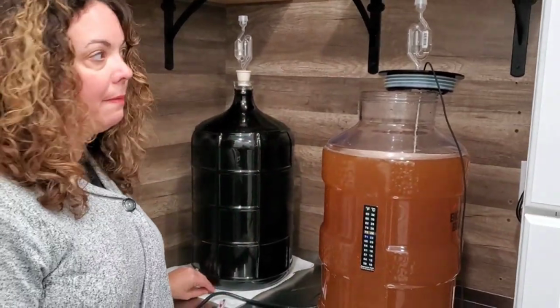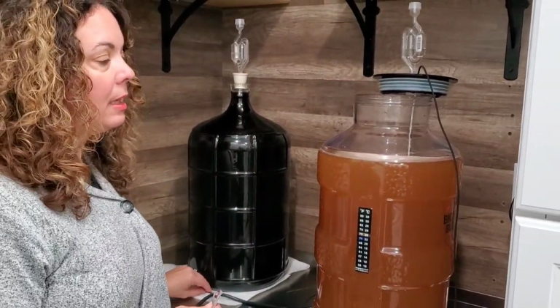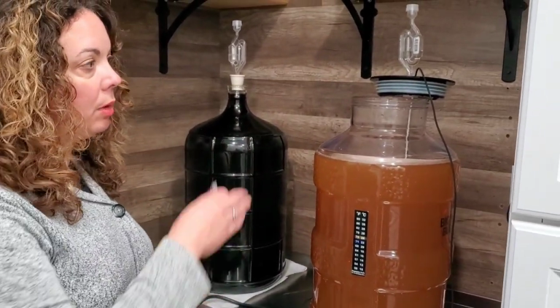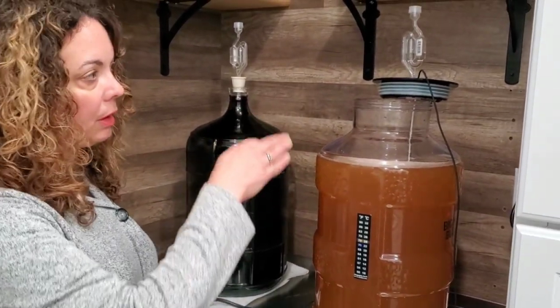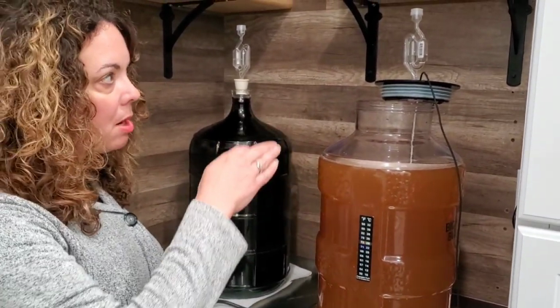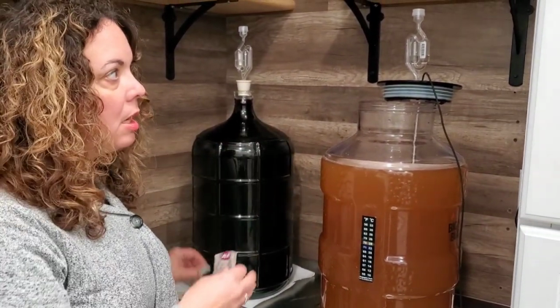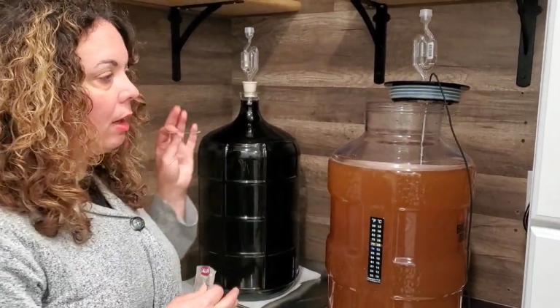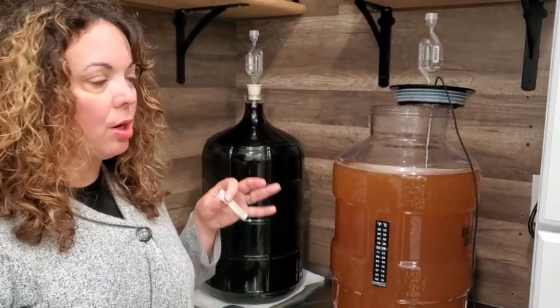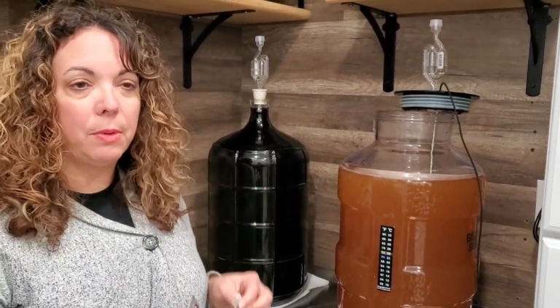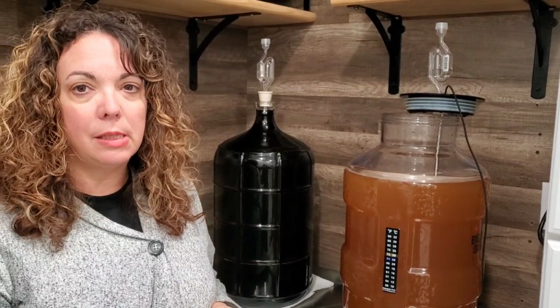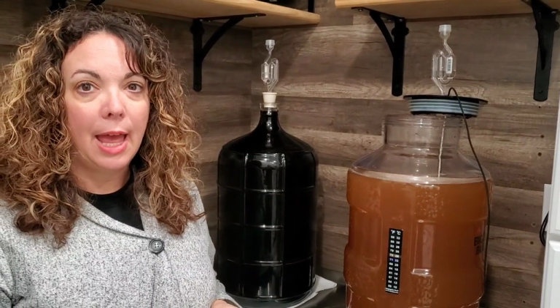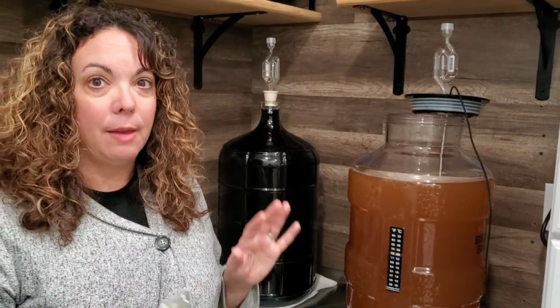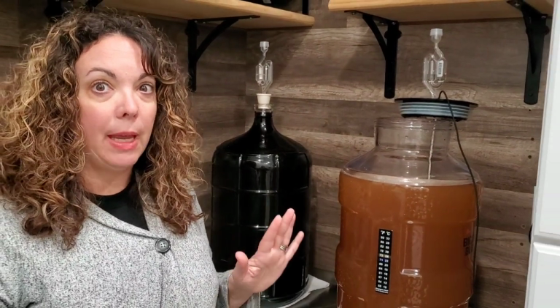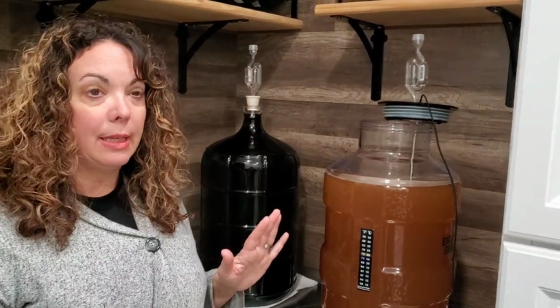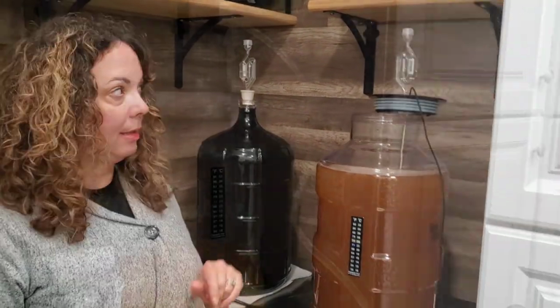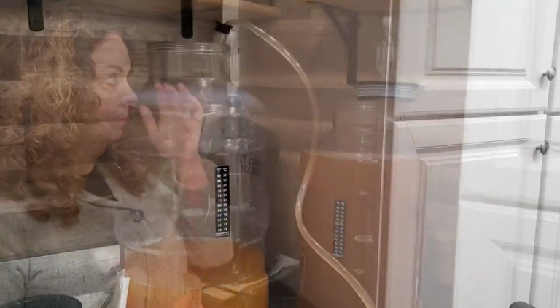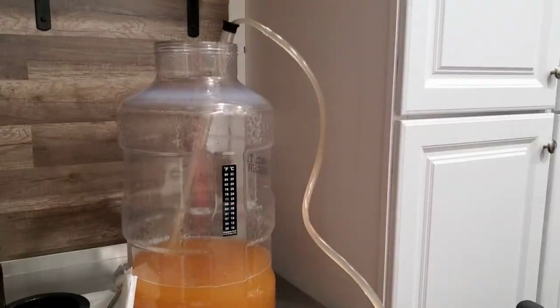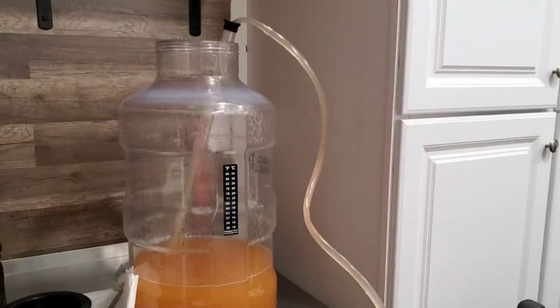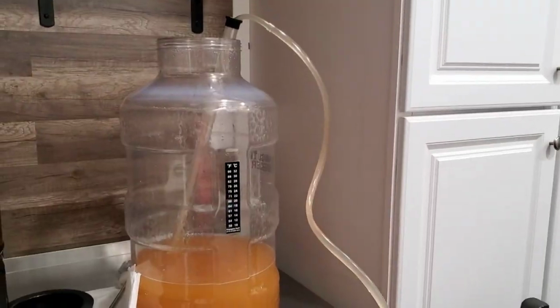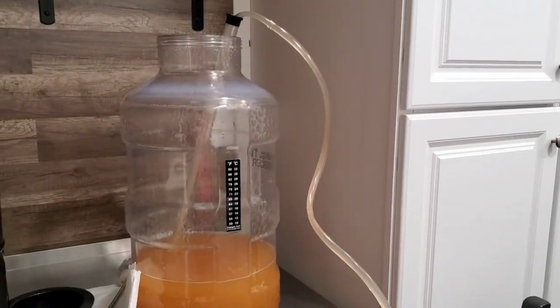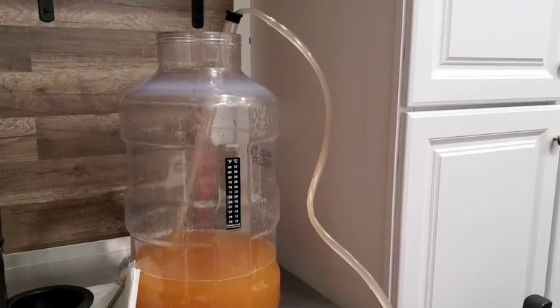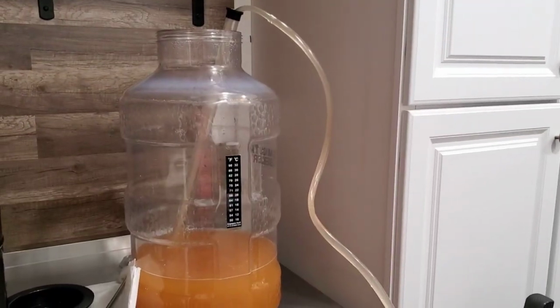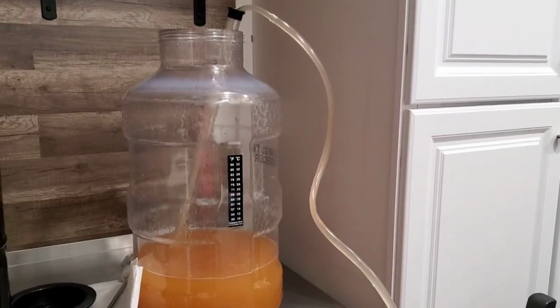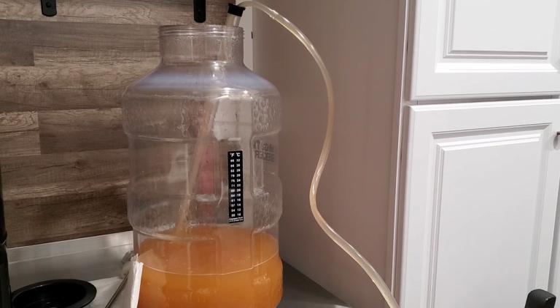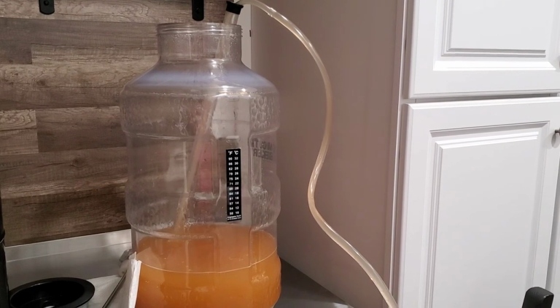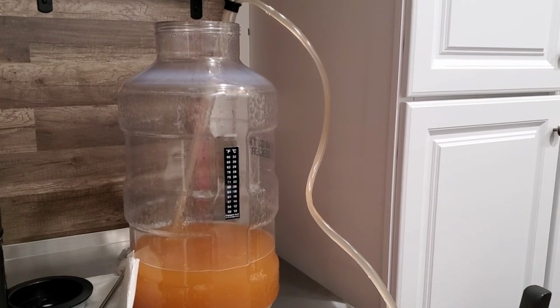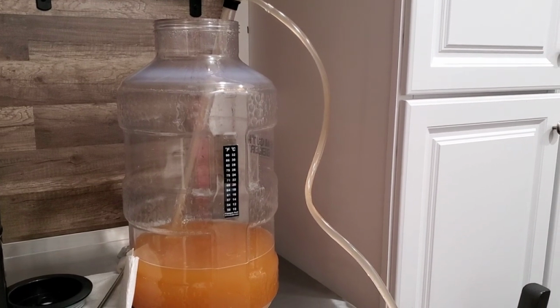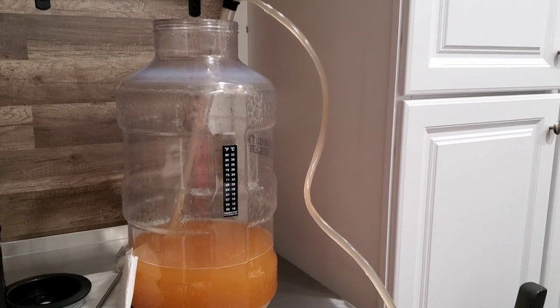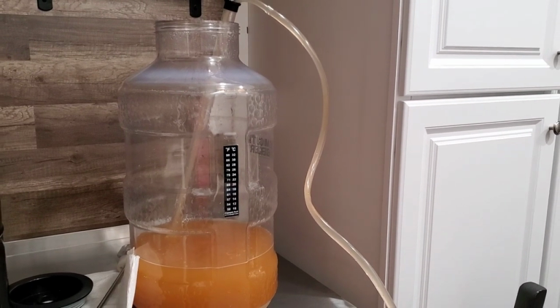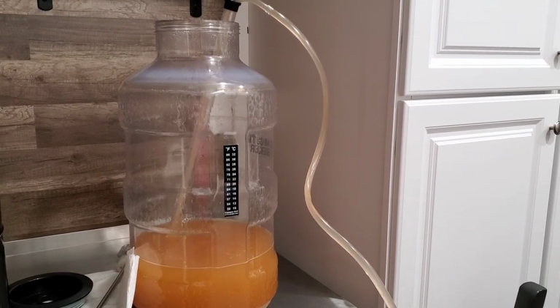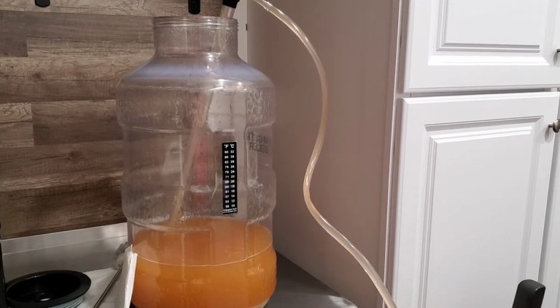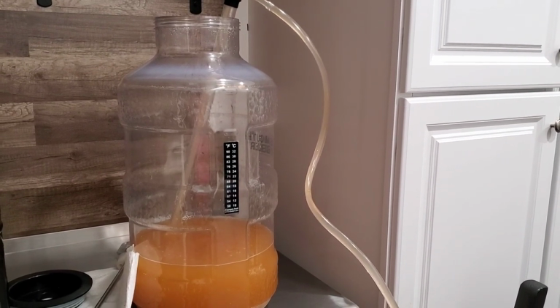Okay, that's it. We're going to put the lid on — the airlock's already in place — and then we wait. It's been about three weeks since we showed you the apple wine and it is finished fermenting.